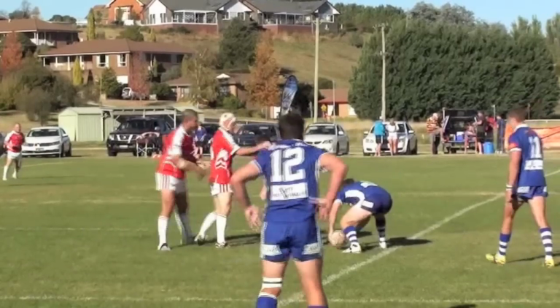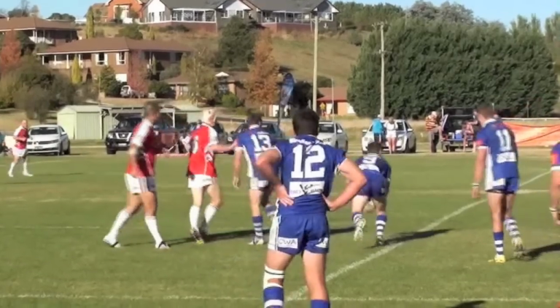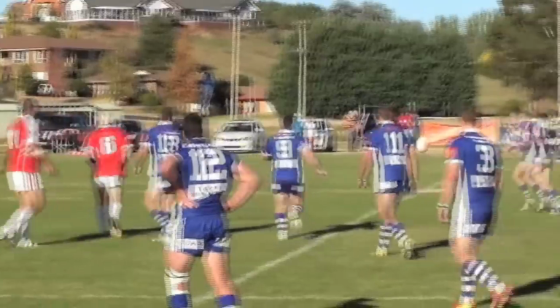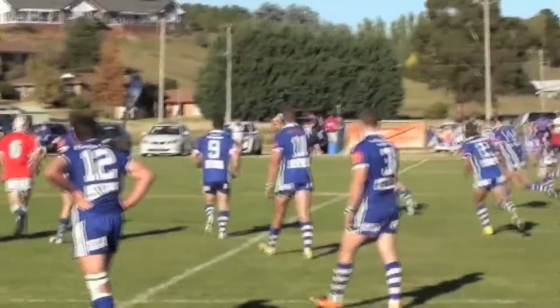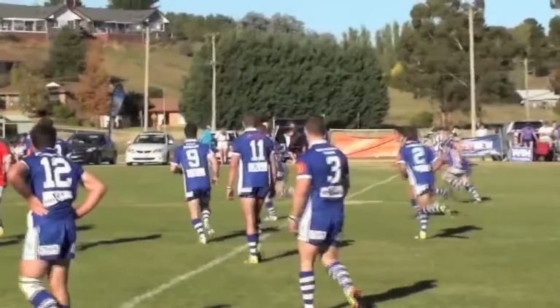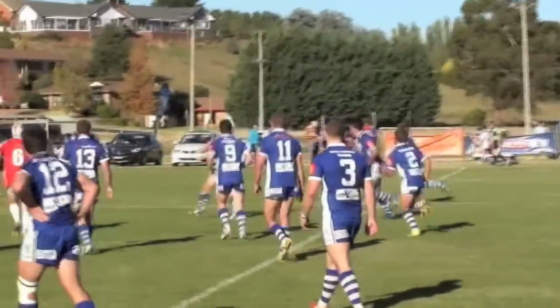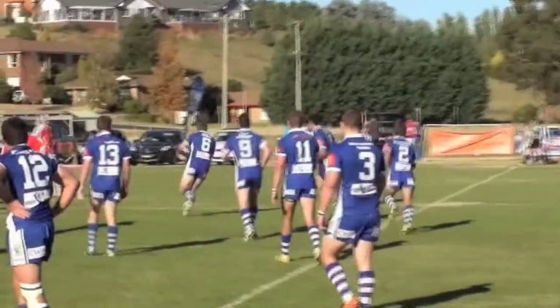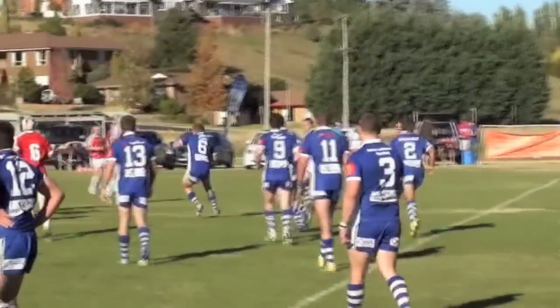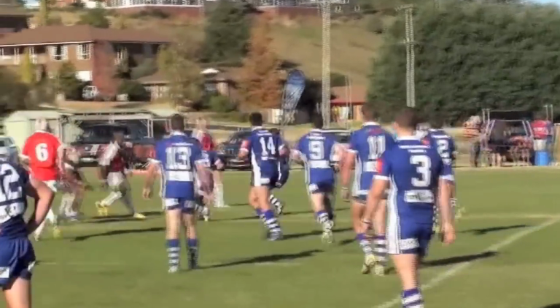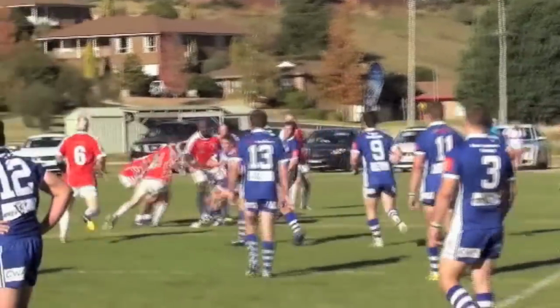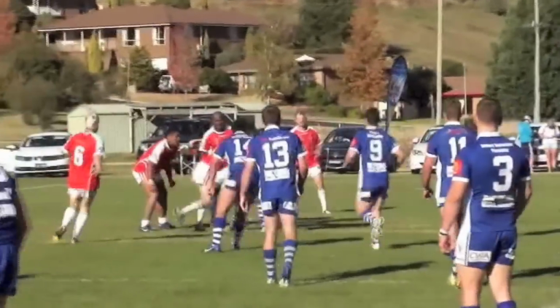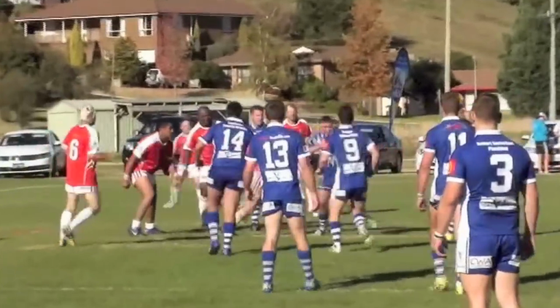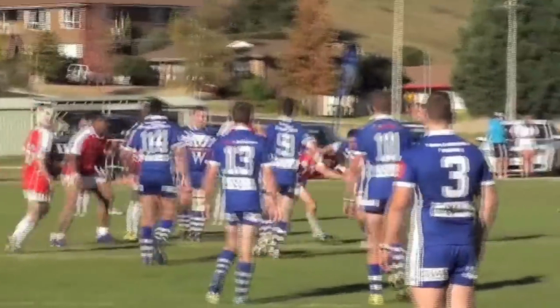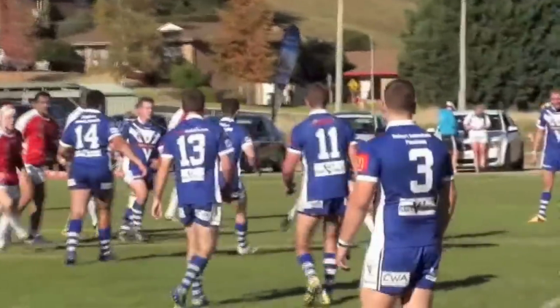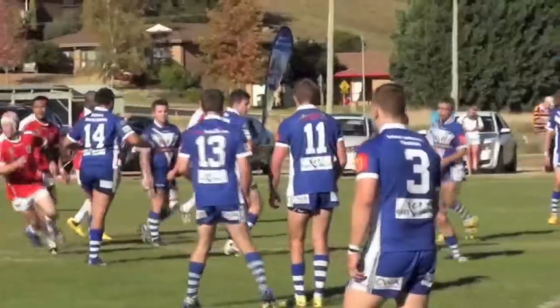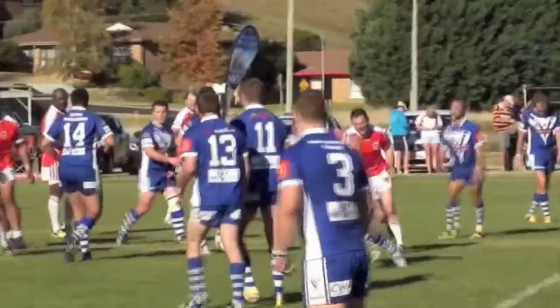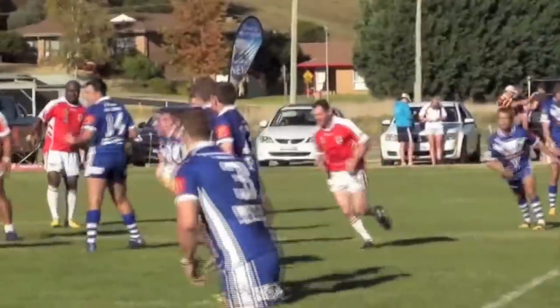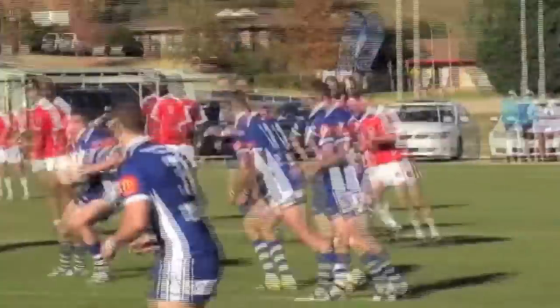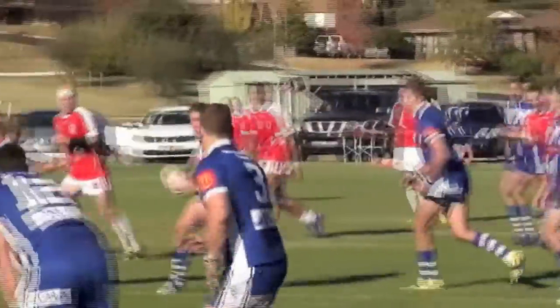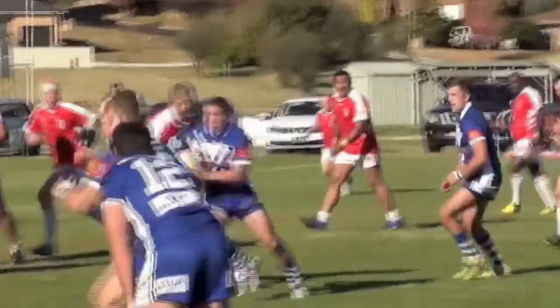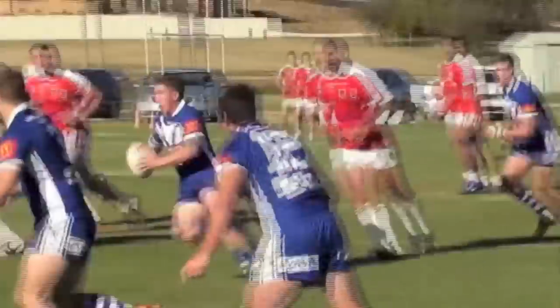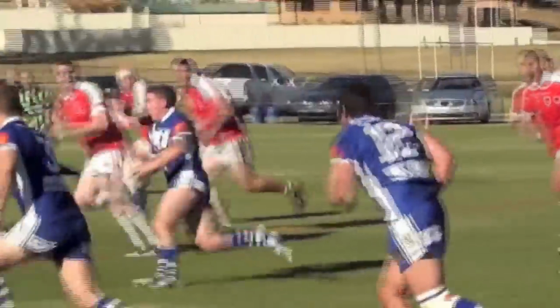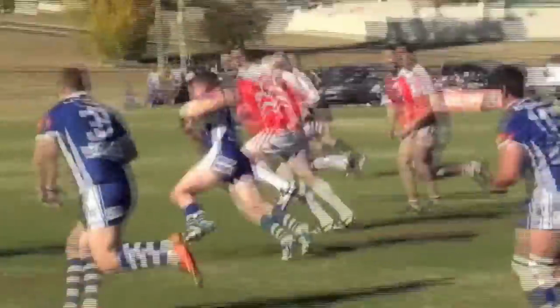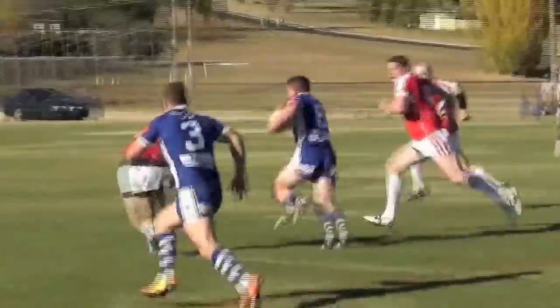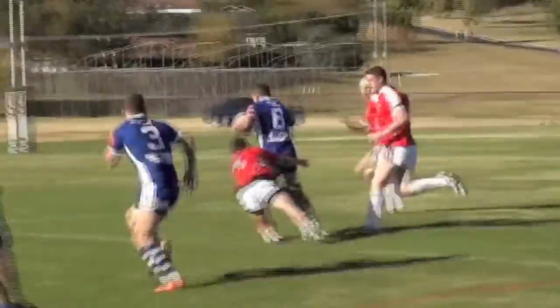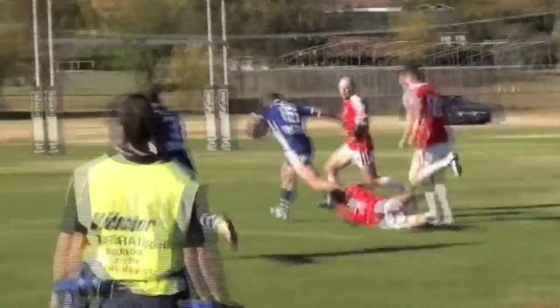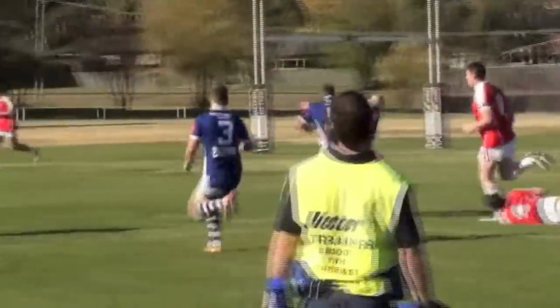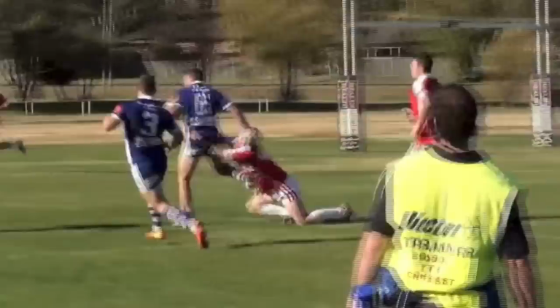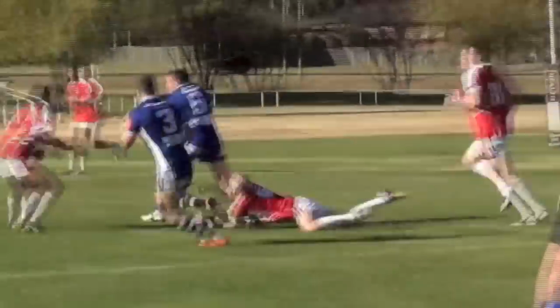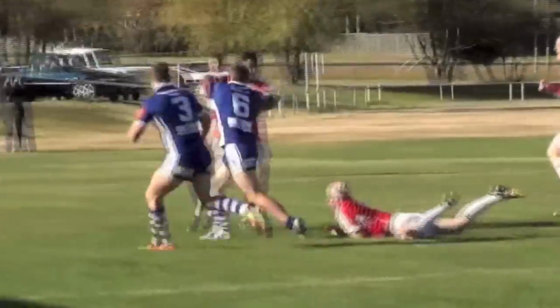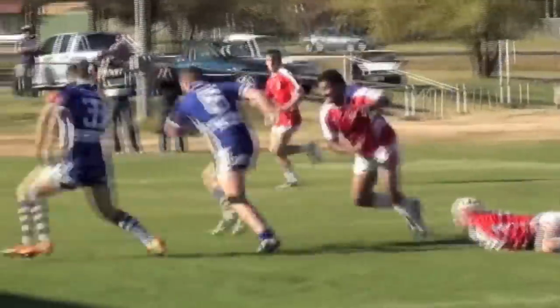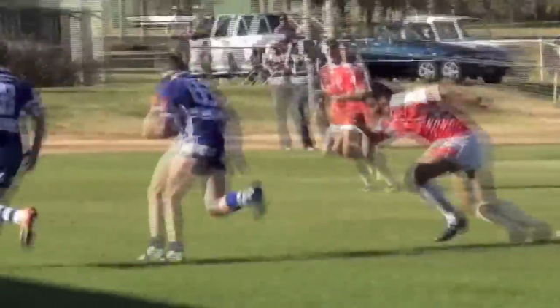Pats have got the ball midfield, Collet's out to Holman, Holman steps off his right foot, comes back to the left, down the 20-metre flank, here he goes, steps around another player, straight through that hole, fends off one, fends off another.